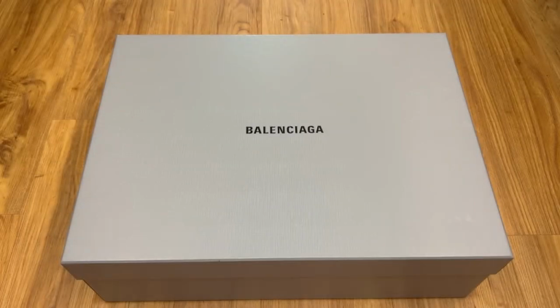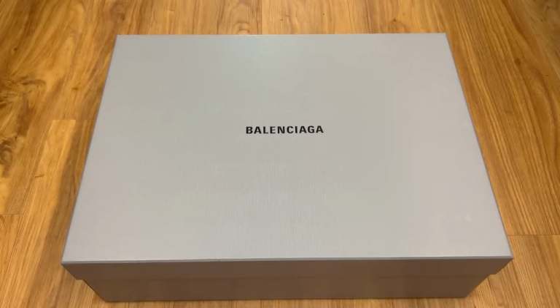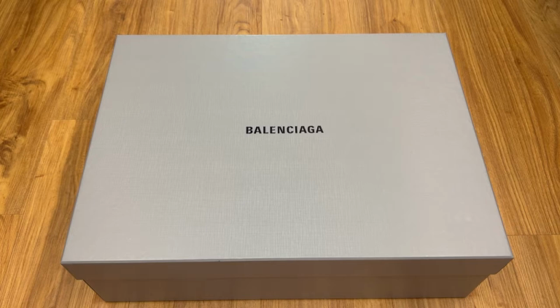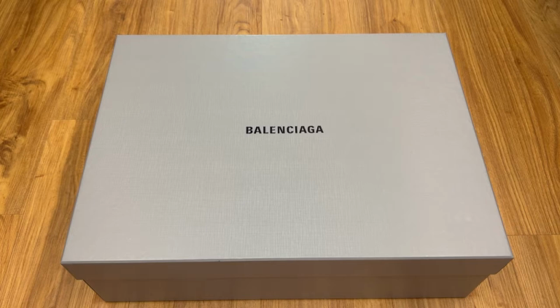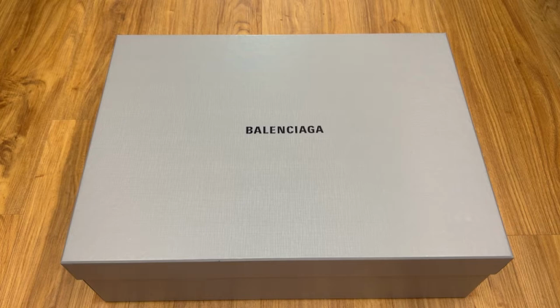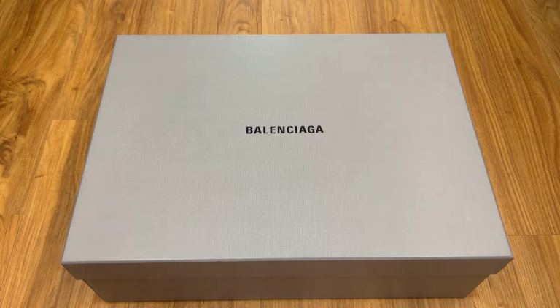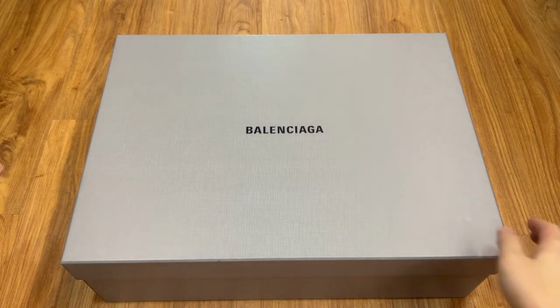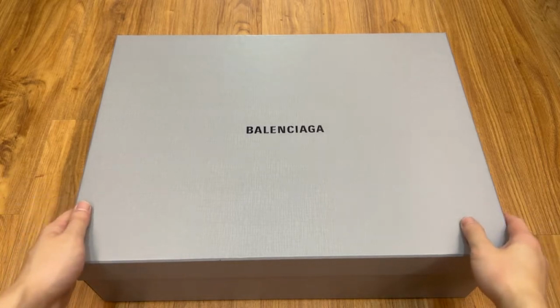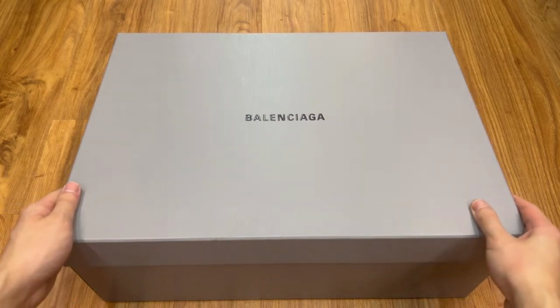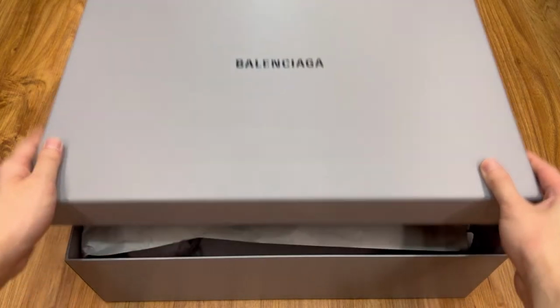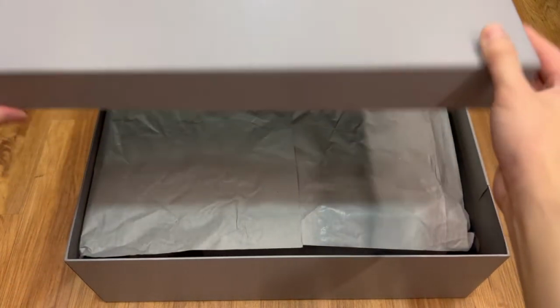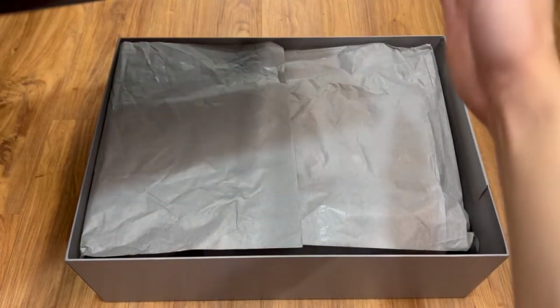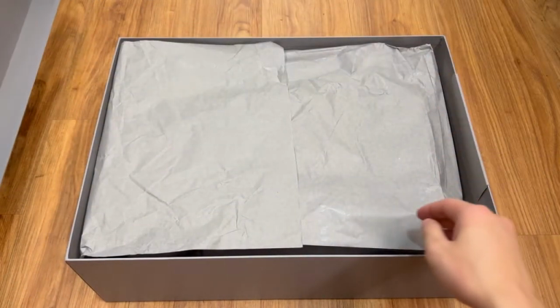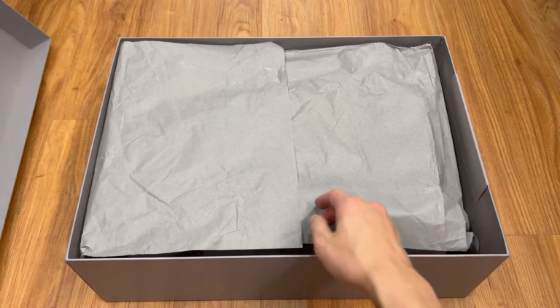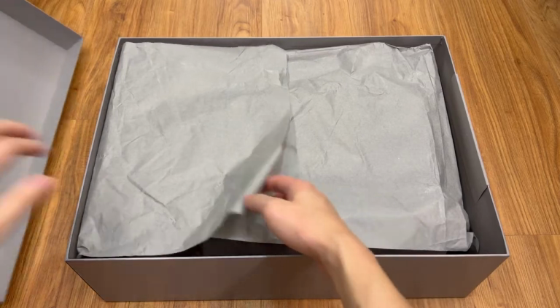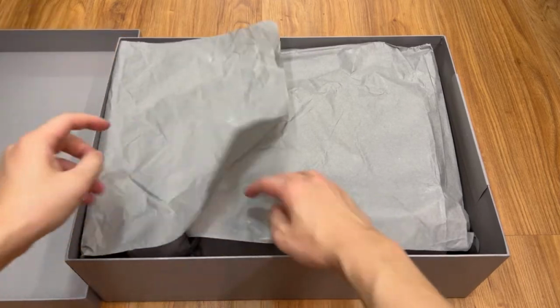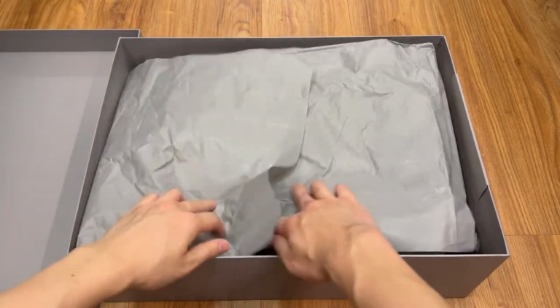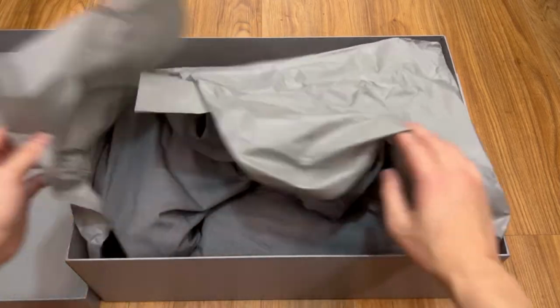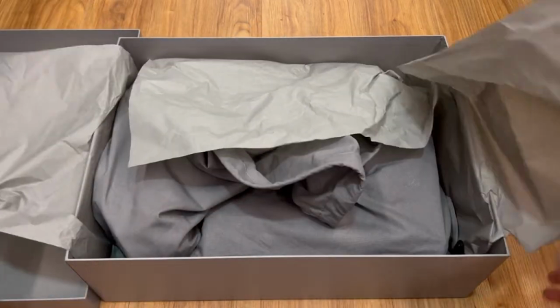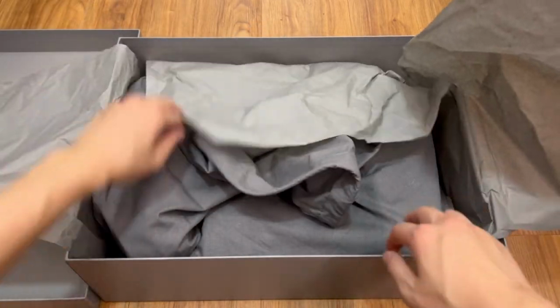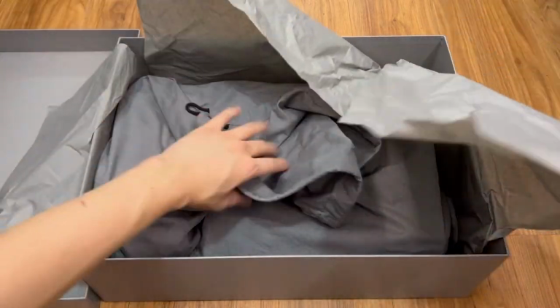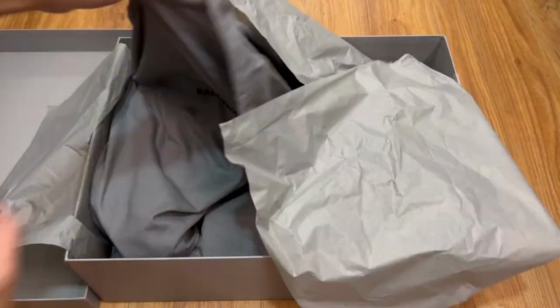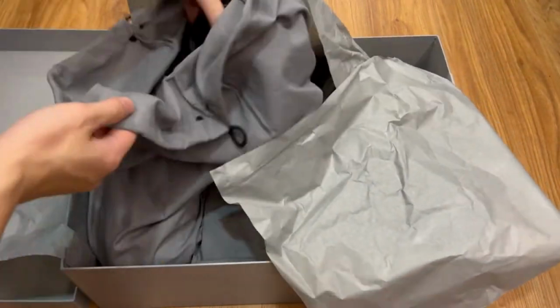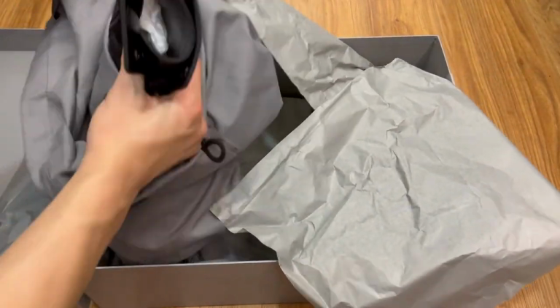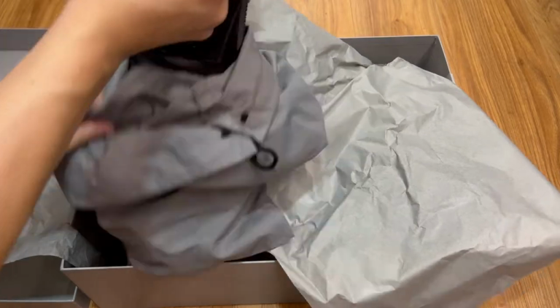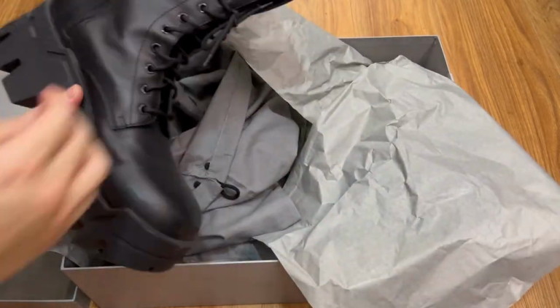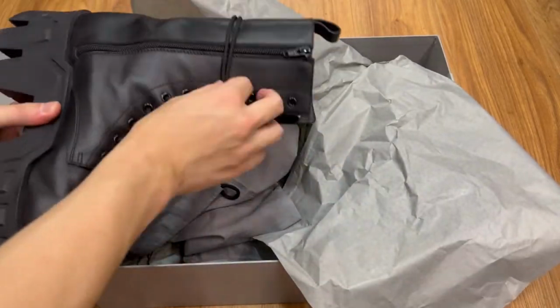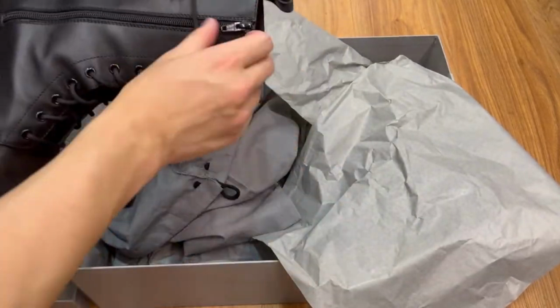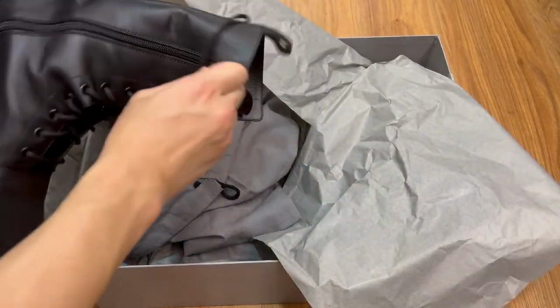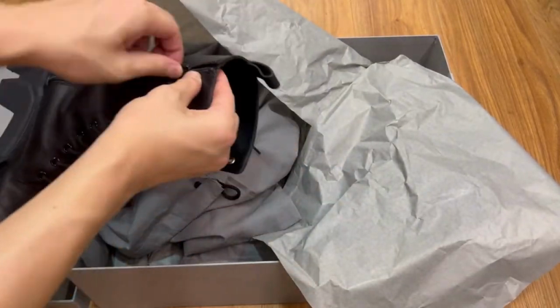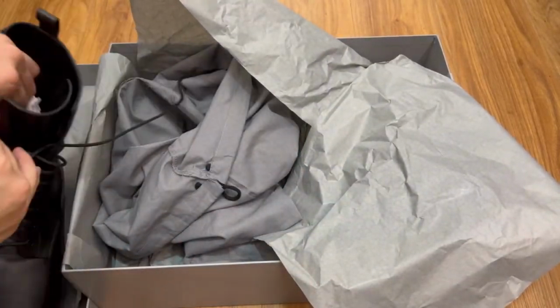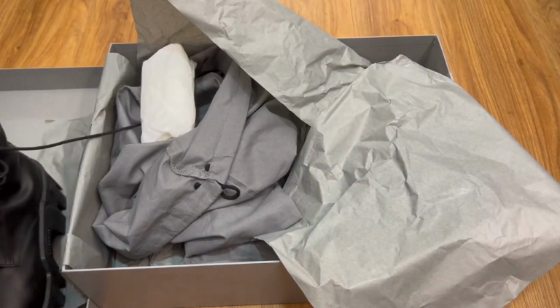Now we have to go to the unboxing part of these pair of boots. As usual, it comes with two dust bags and some paper stuffings. Nothing unusual to the norm, and as for sizing, I went with size 42 and I could not be happier.